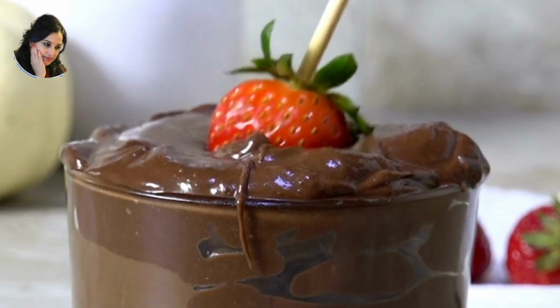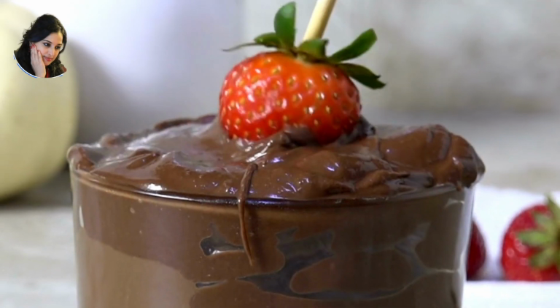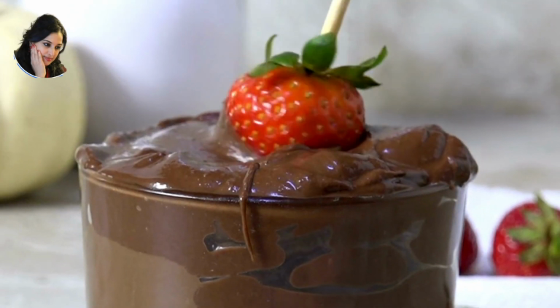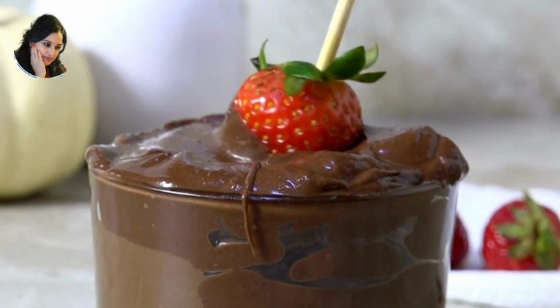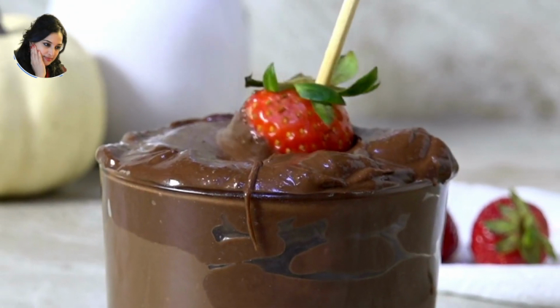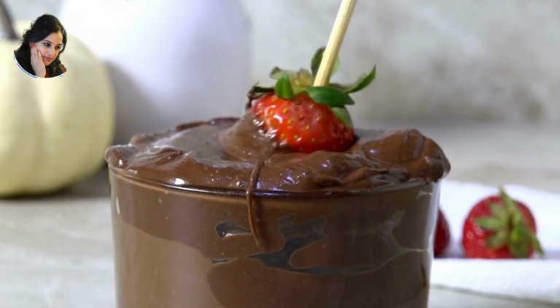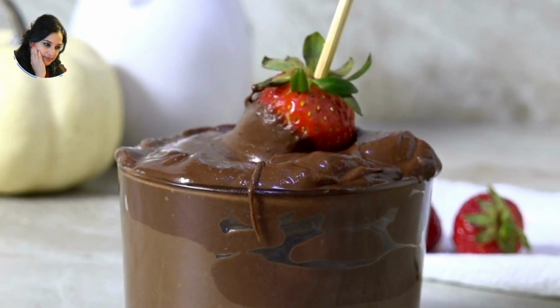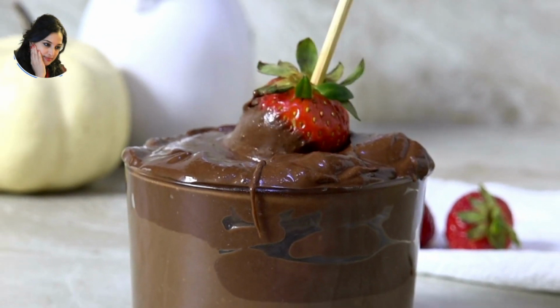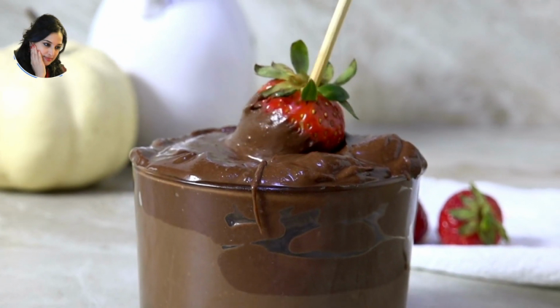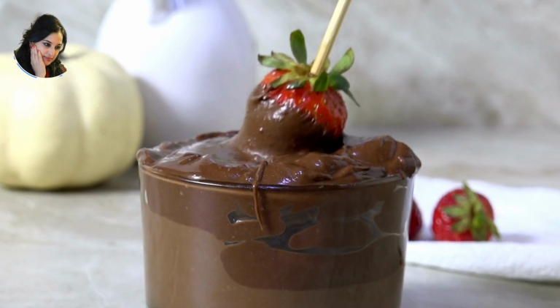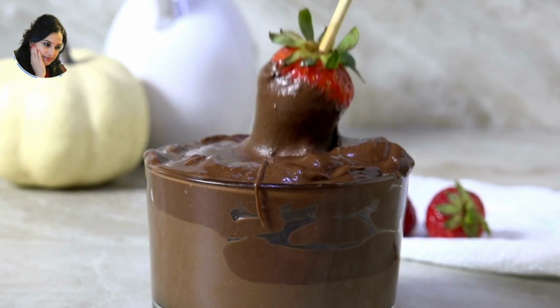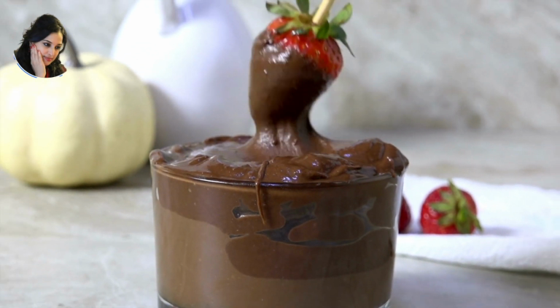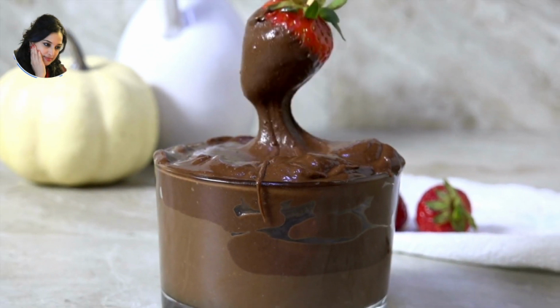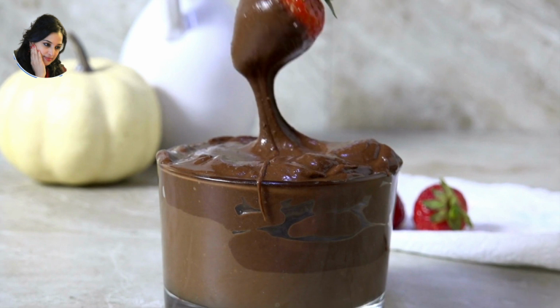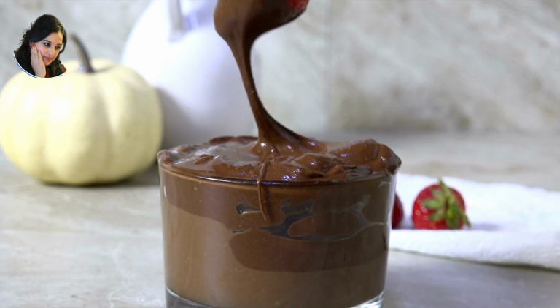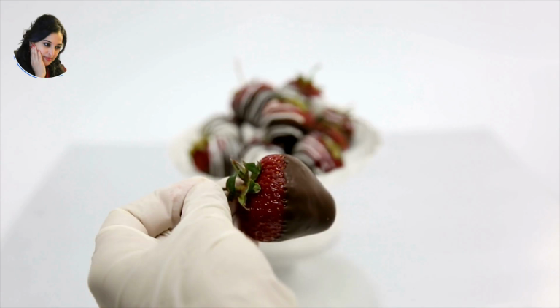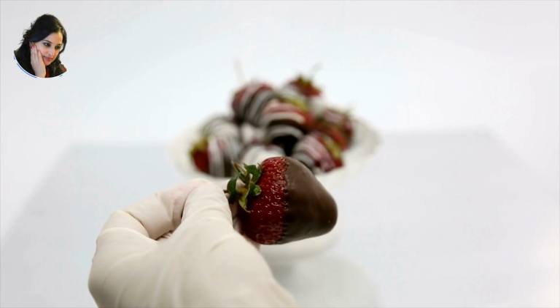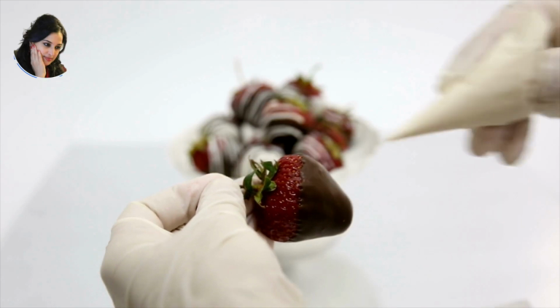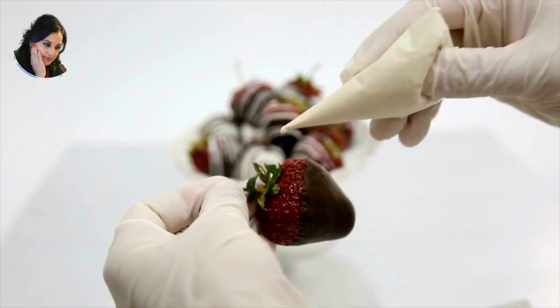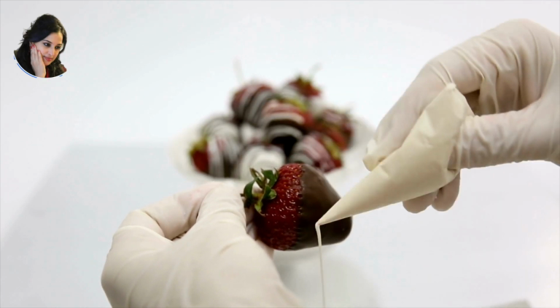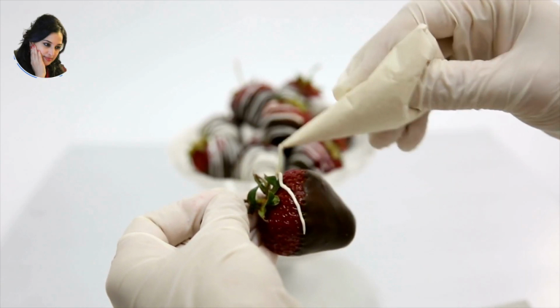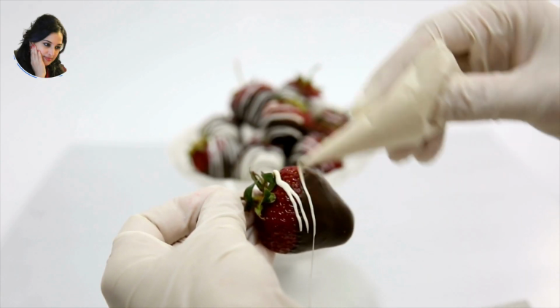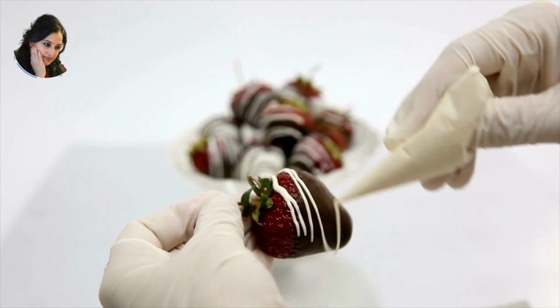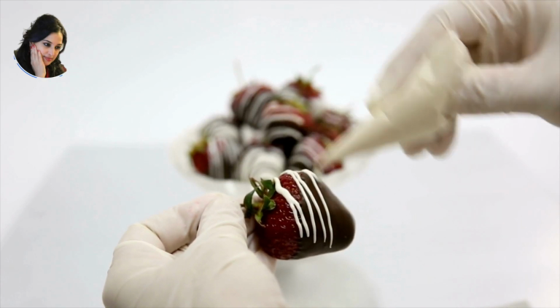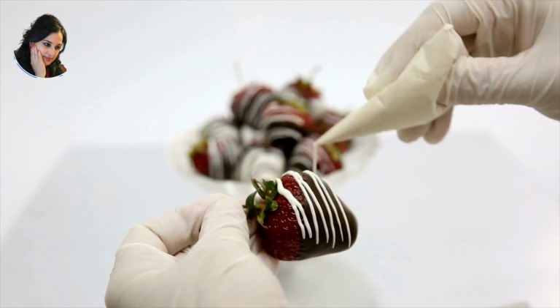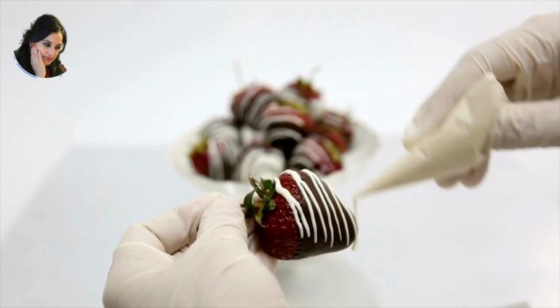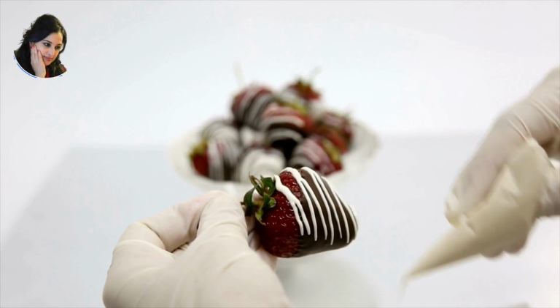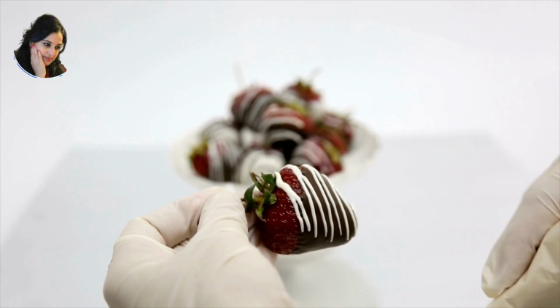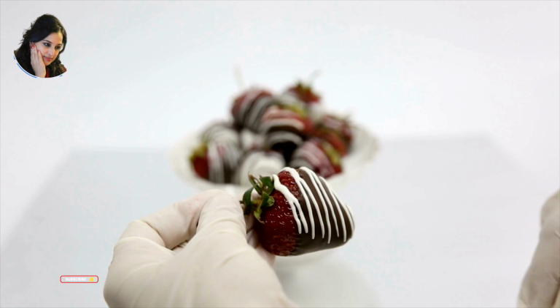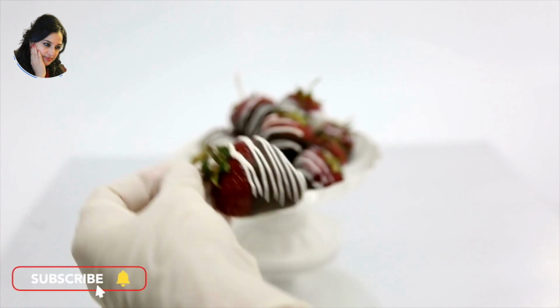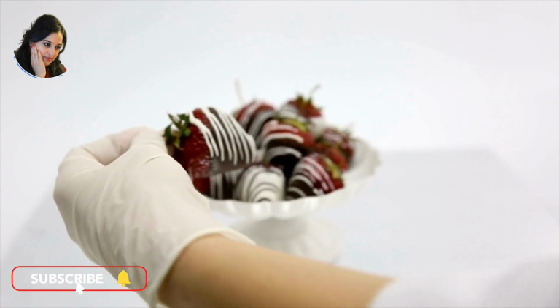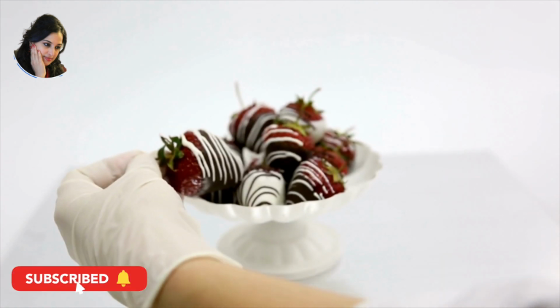Dip each strawberry into the melted chocolate, using a toothpick or fork to hold it. If desired, sprinkle the strawberries with additional toppings before the chocolate sets.